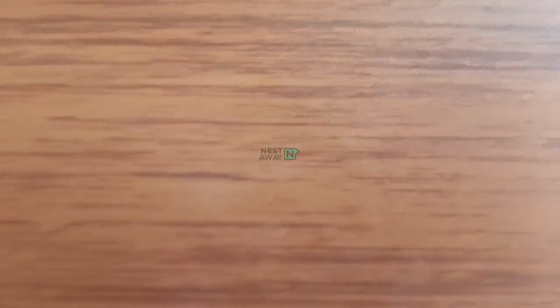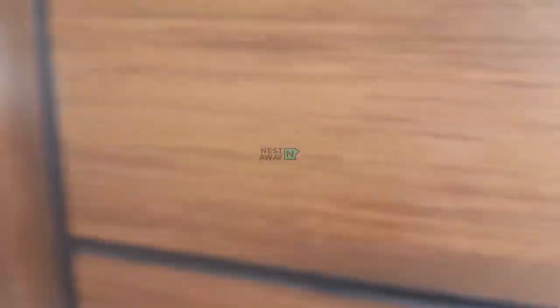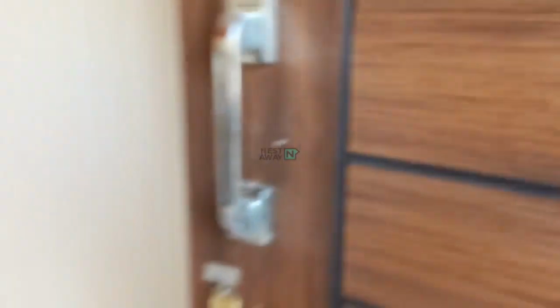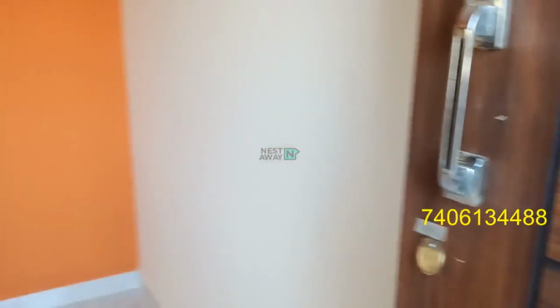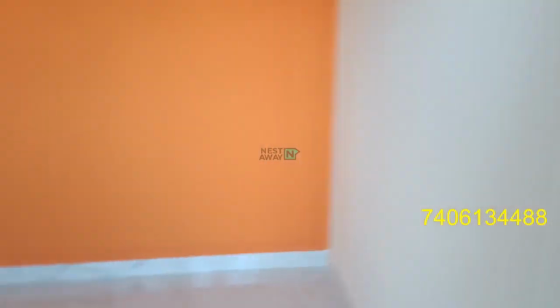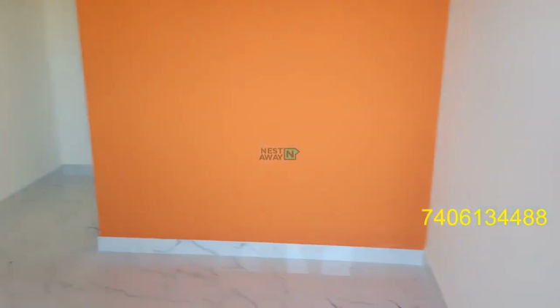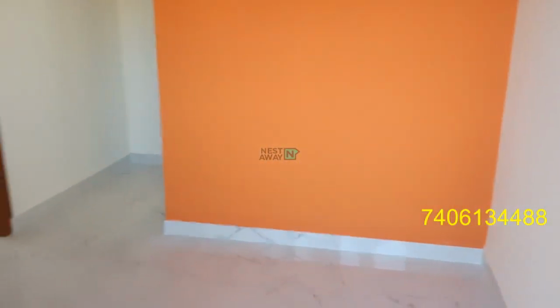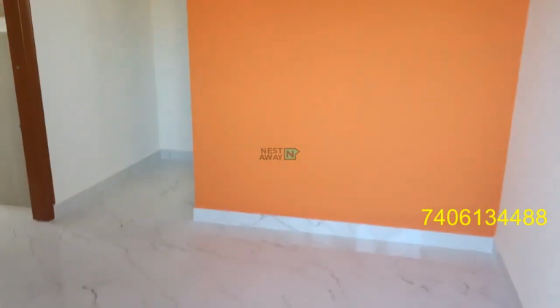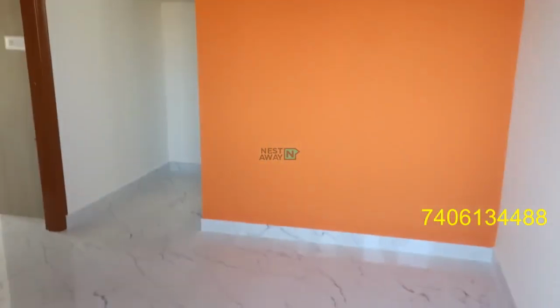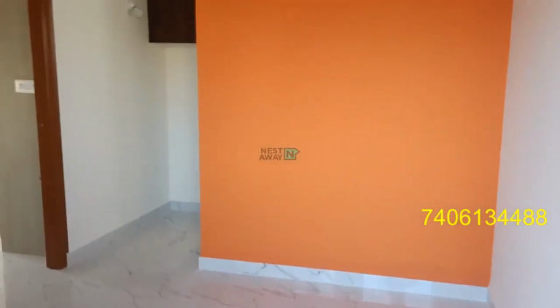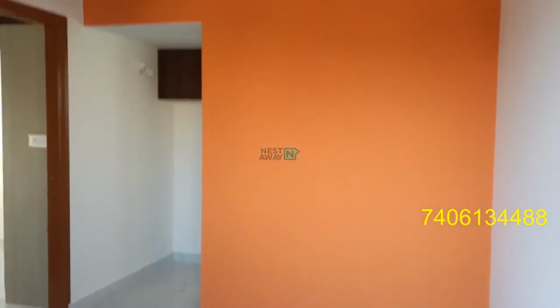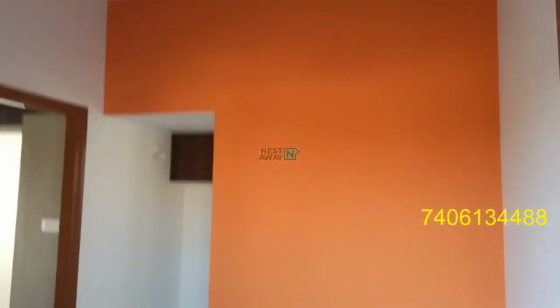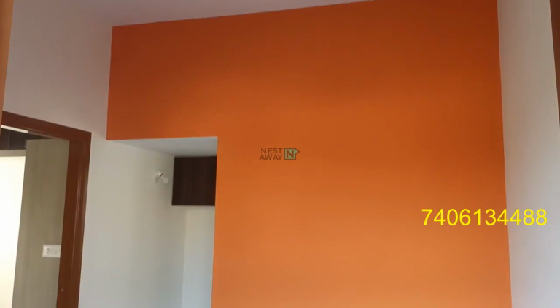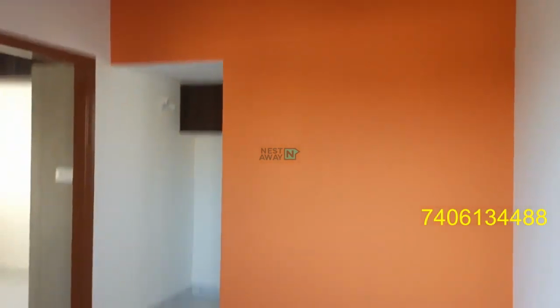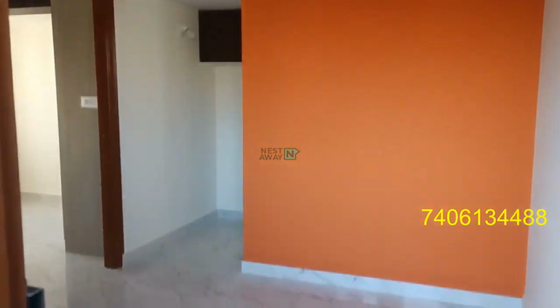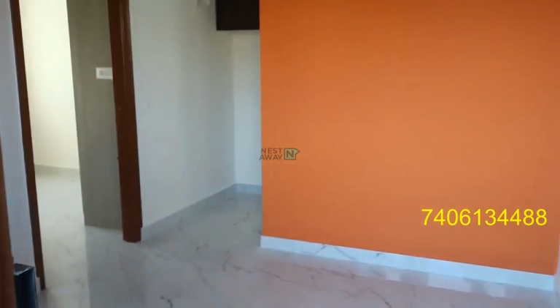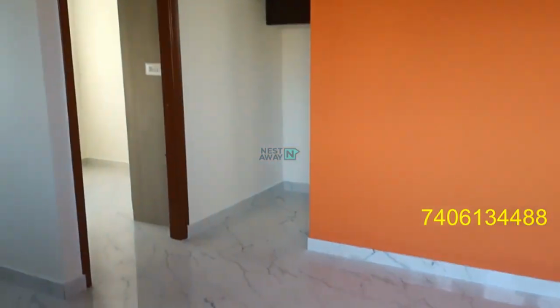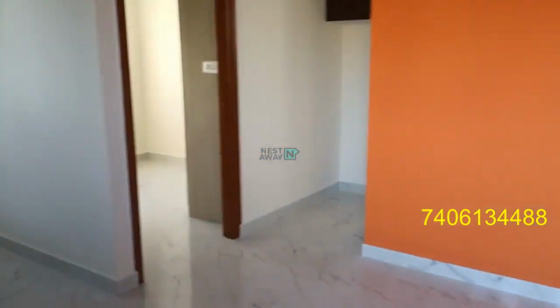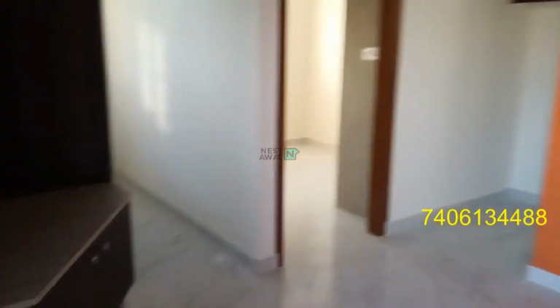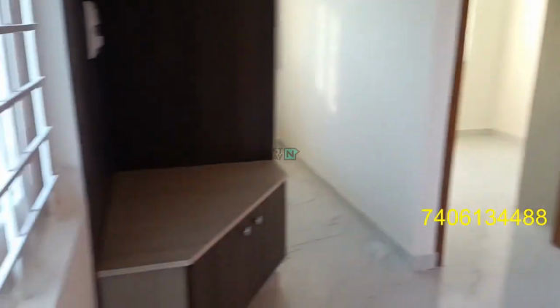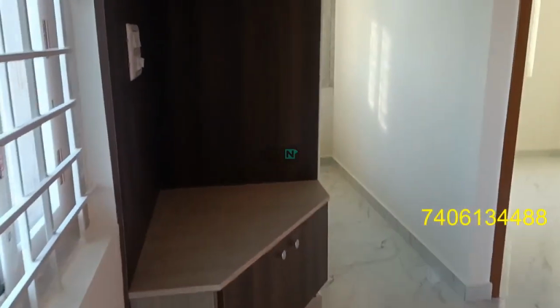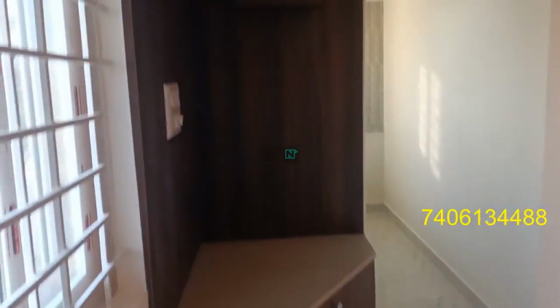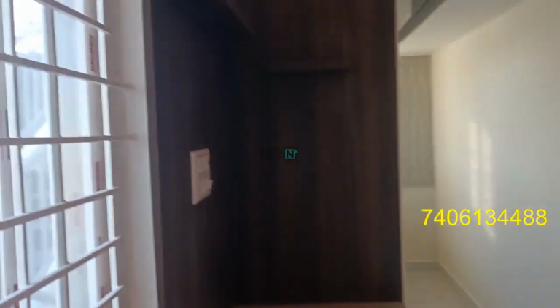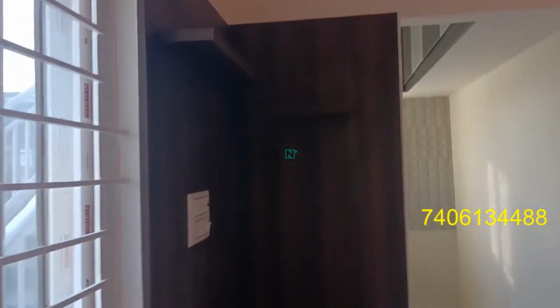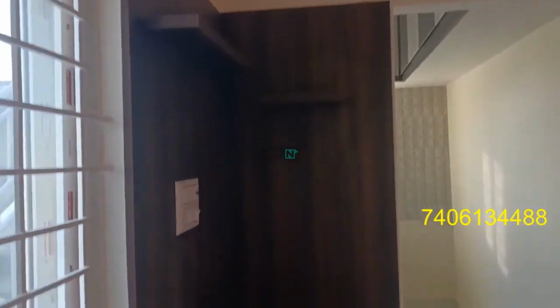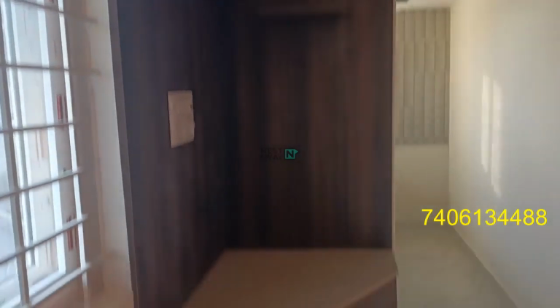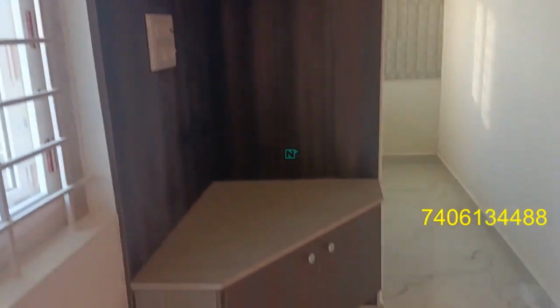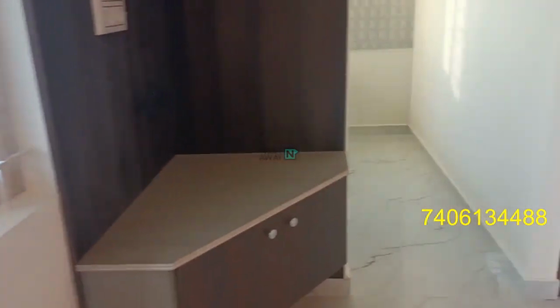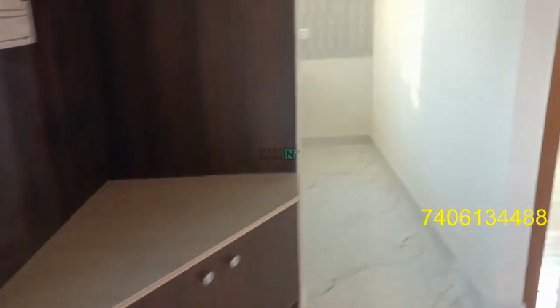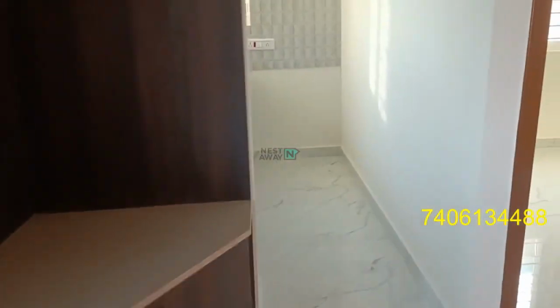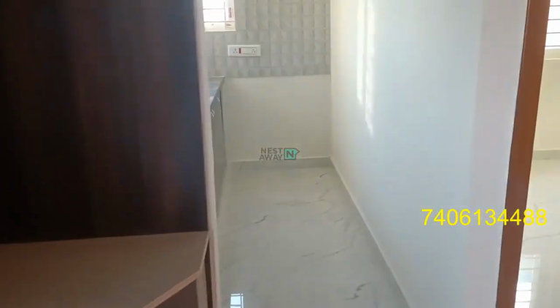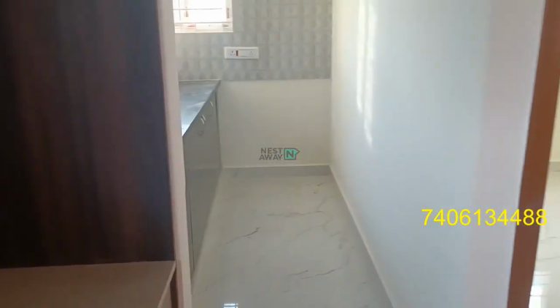Hi, this is a 1BHK, ready to move in, located near Achut Sandara. It's a brand new building with a TV unit. The property is located in a prime location.